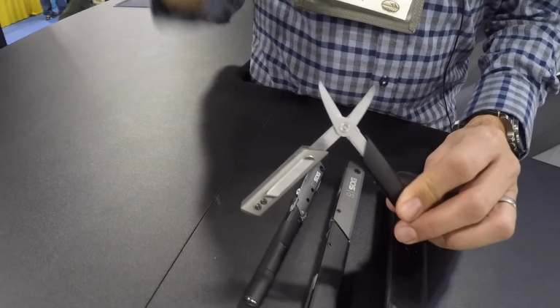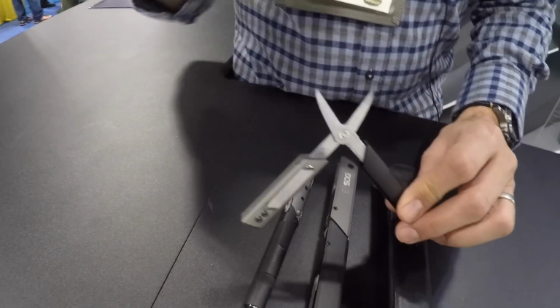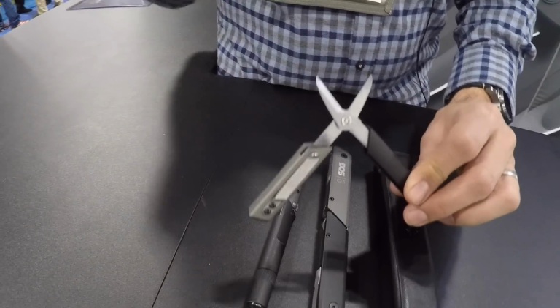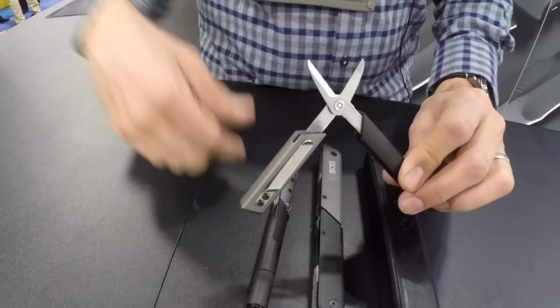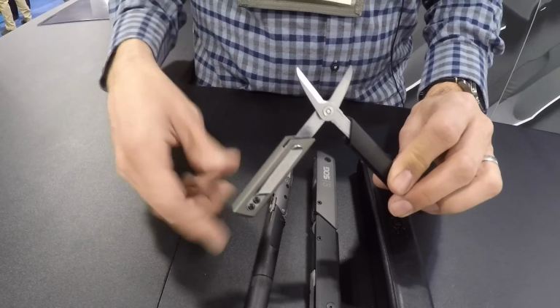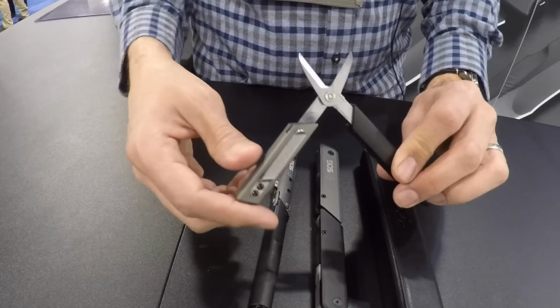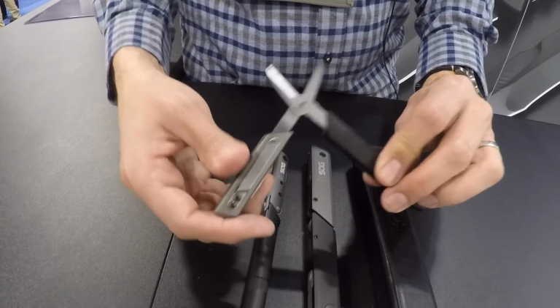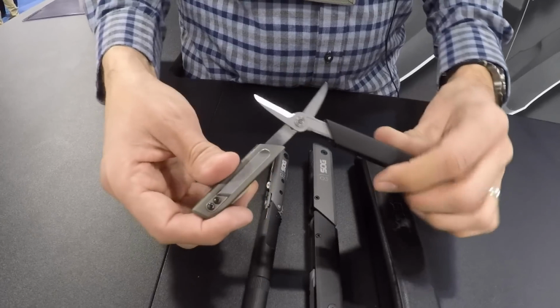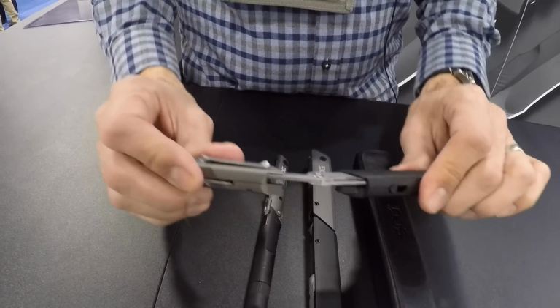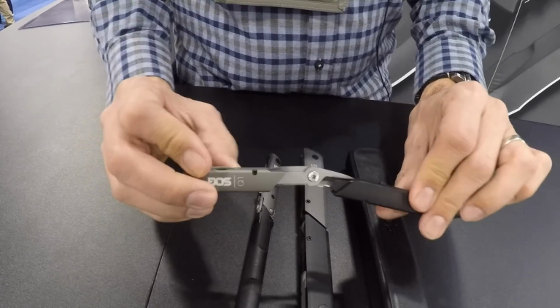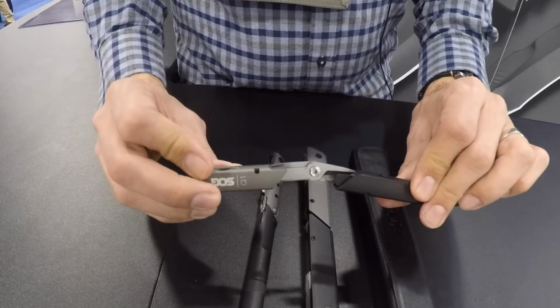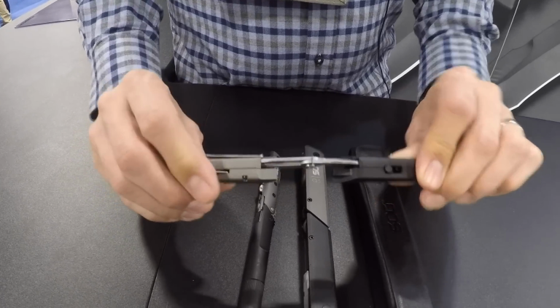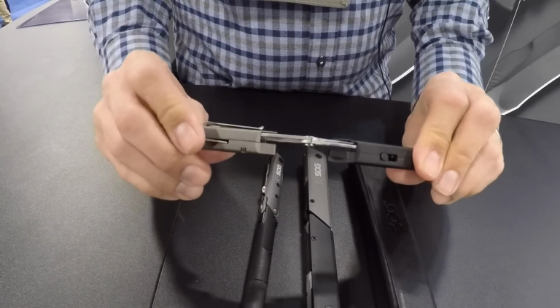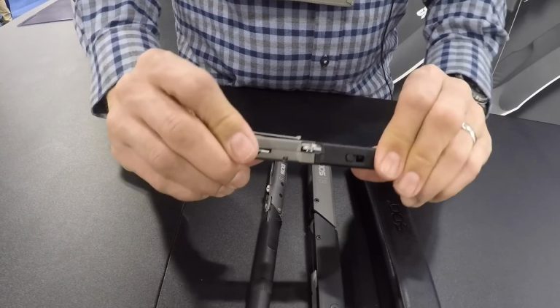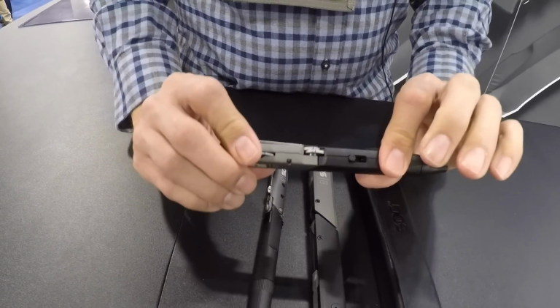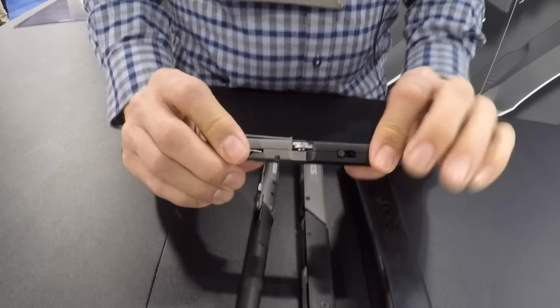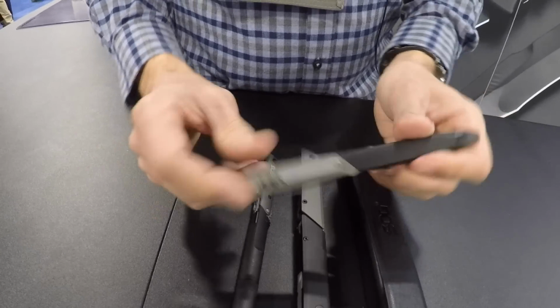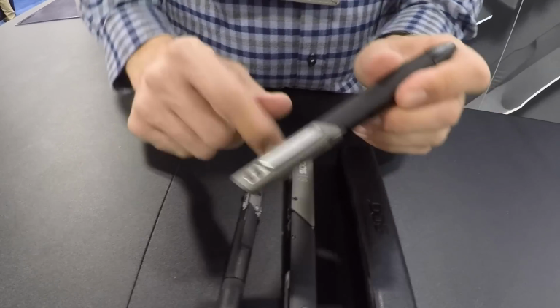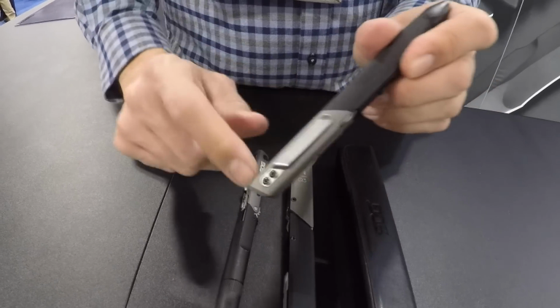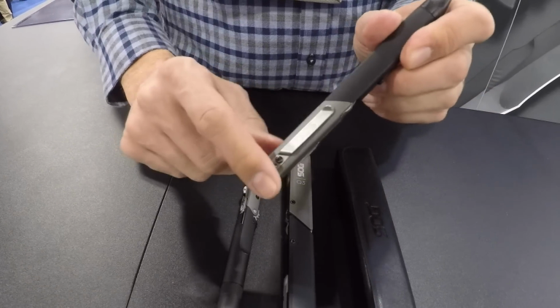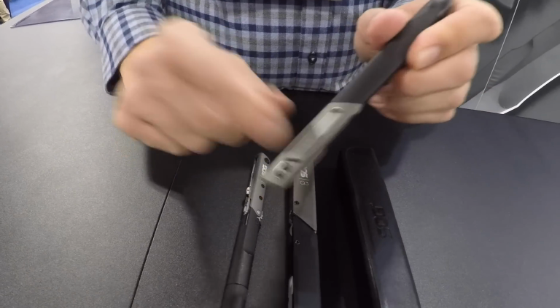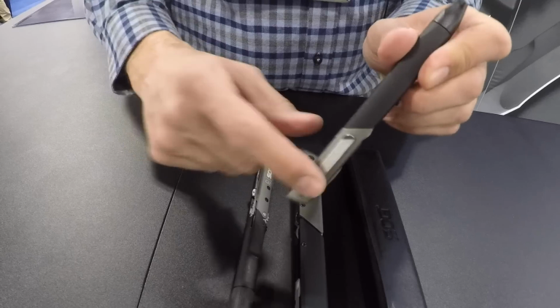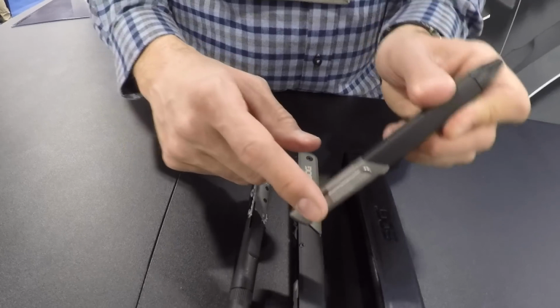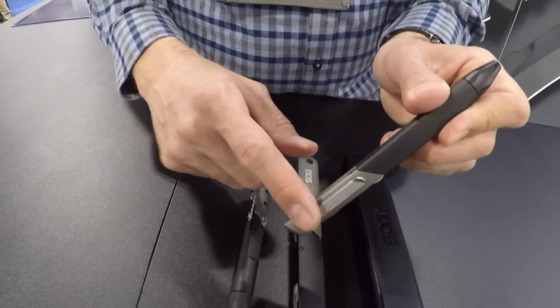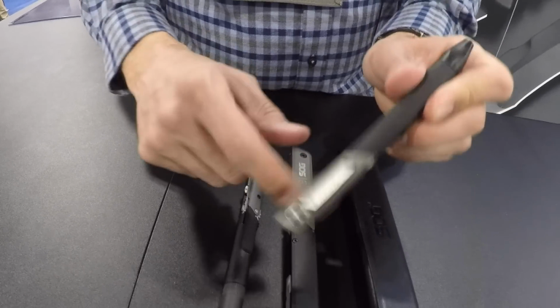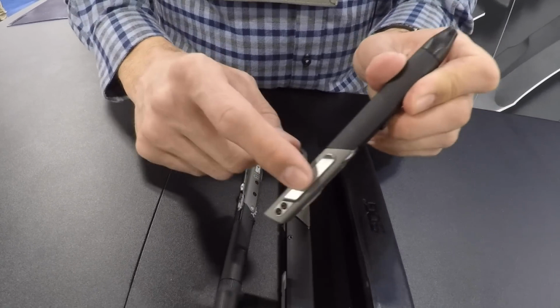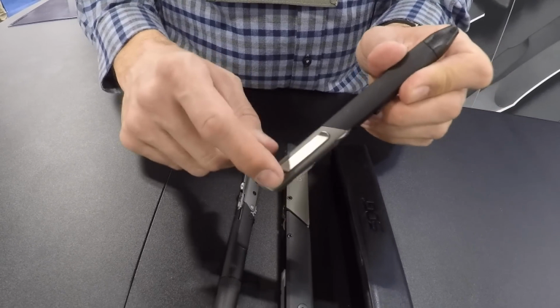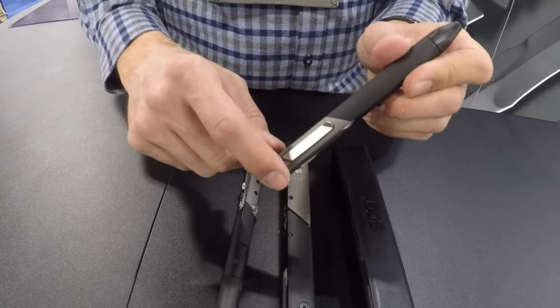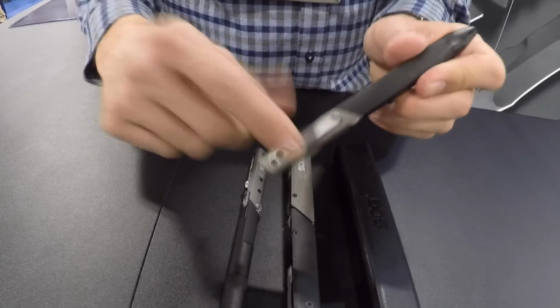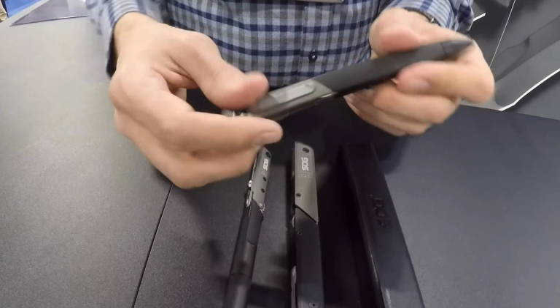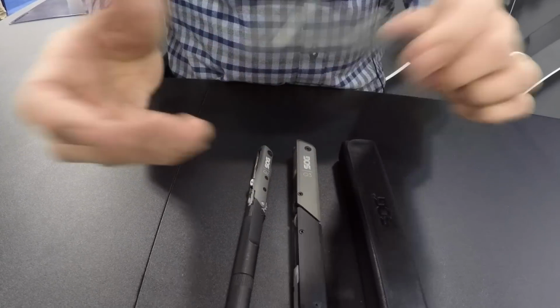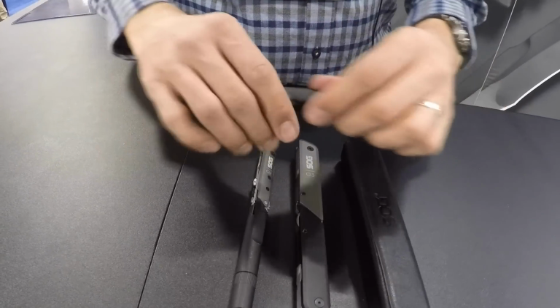Throw it in your shirt pocket, your backpack, walk around town. Then you lock it and slide it closed. It has a removable pocket clip — if you don't want it on there, take it off and slide it into your pocket.